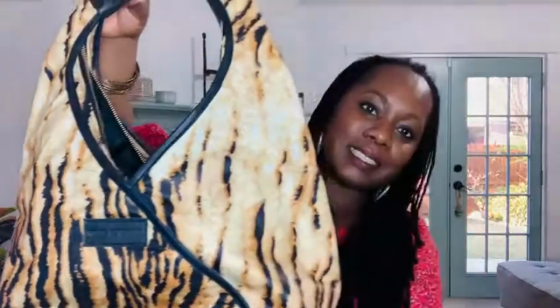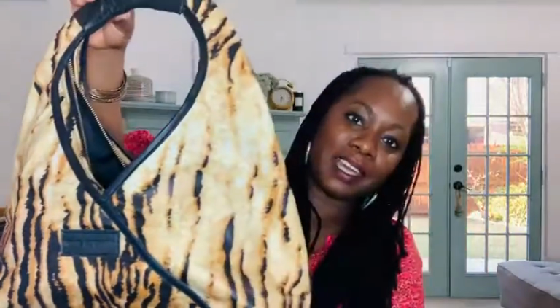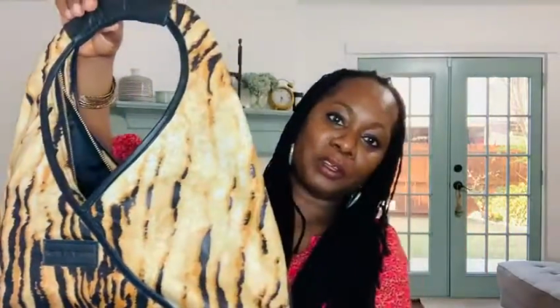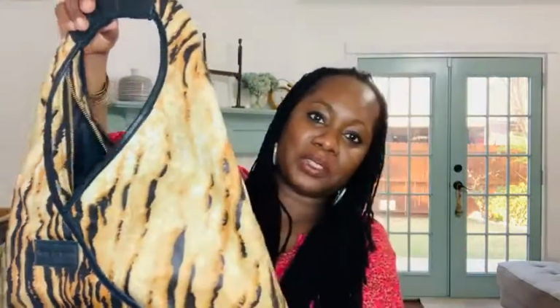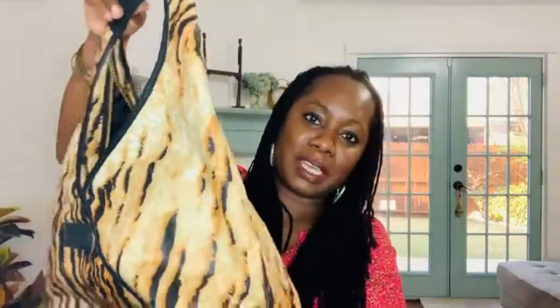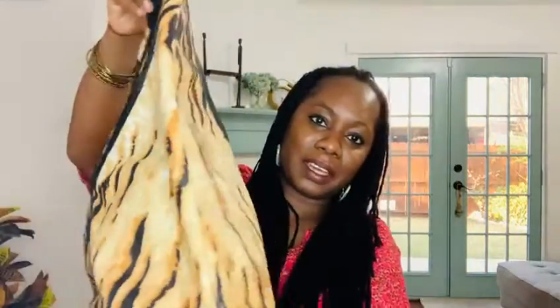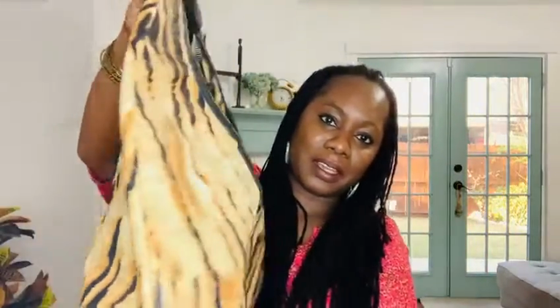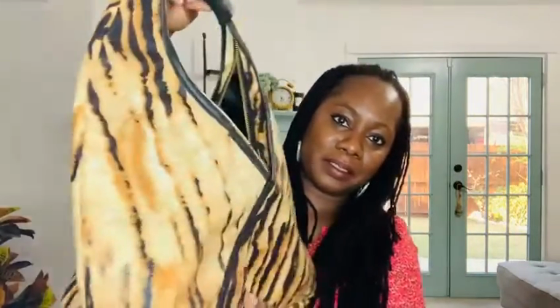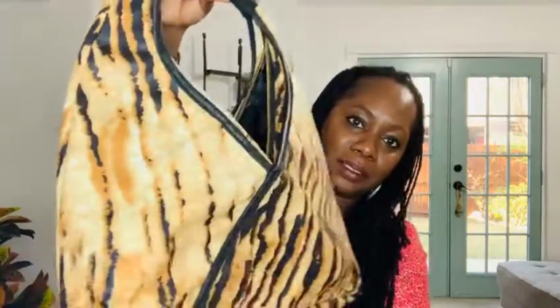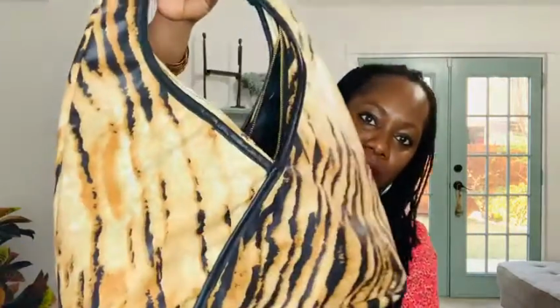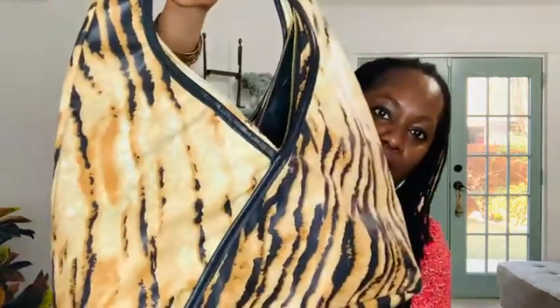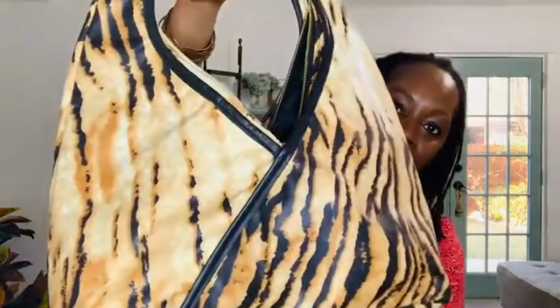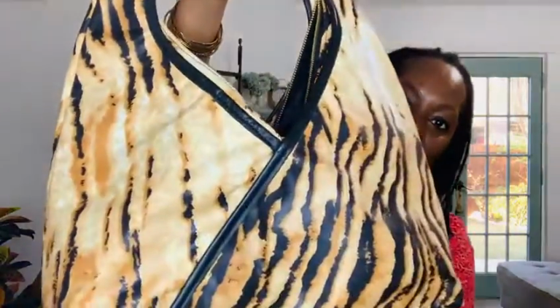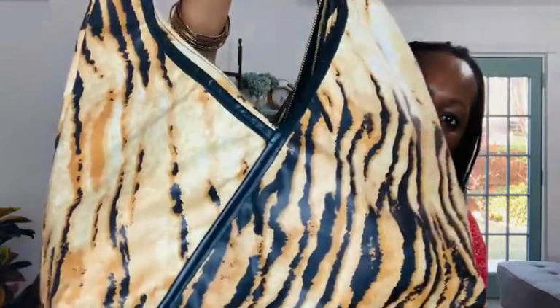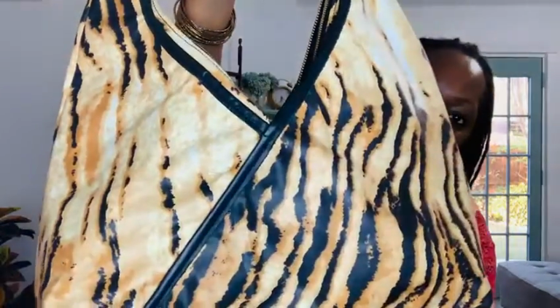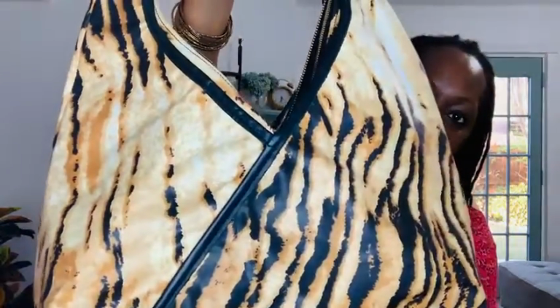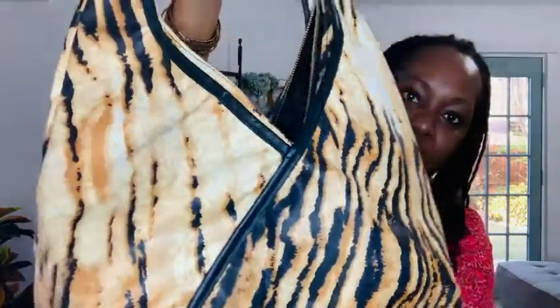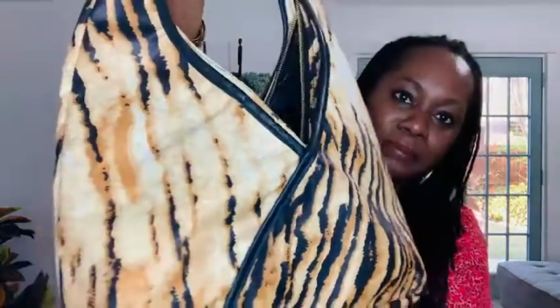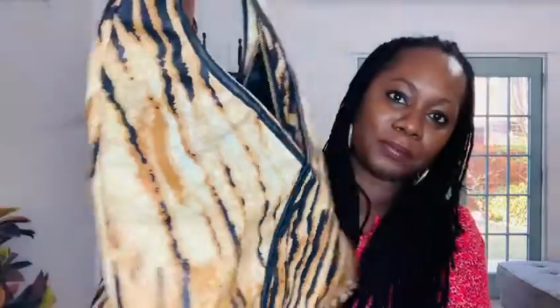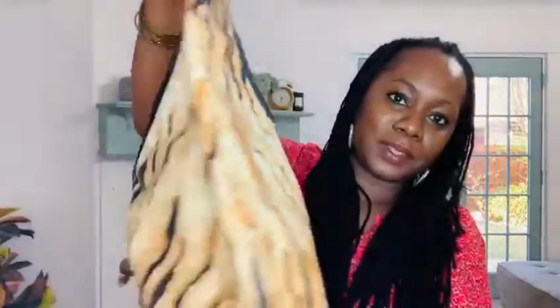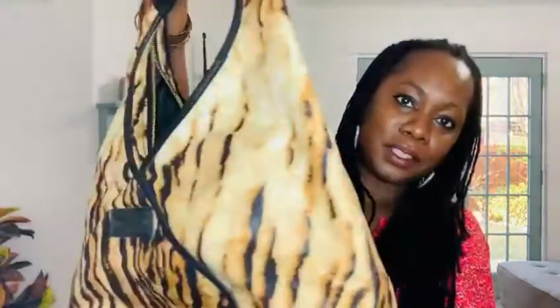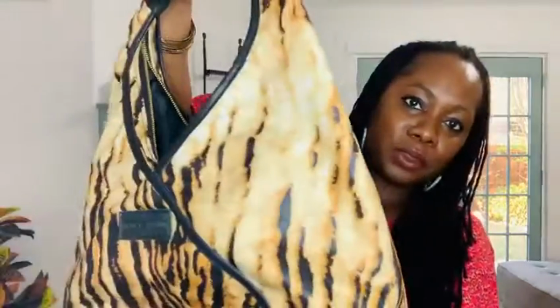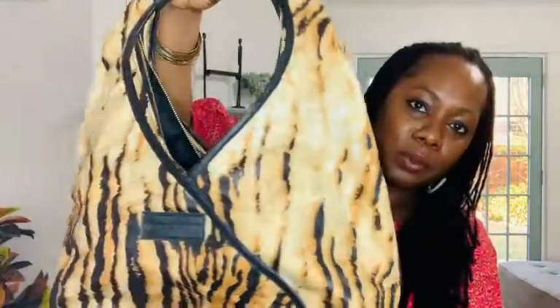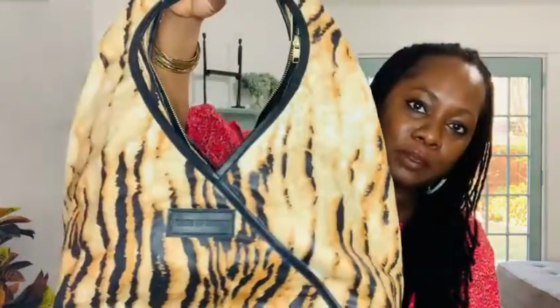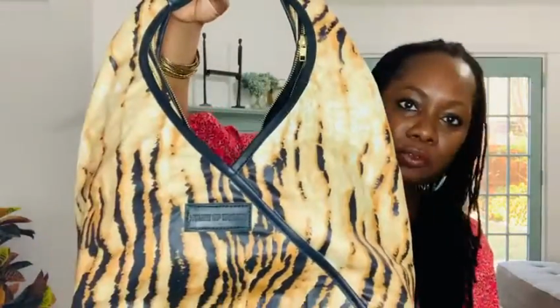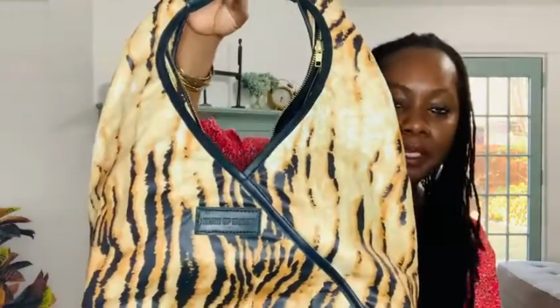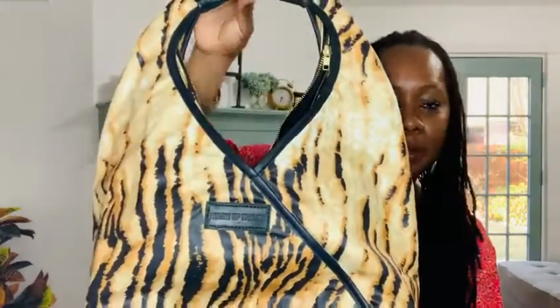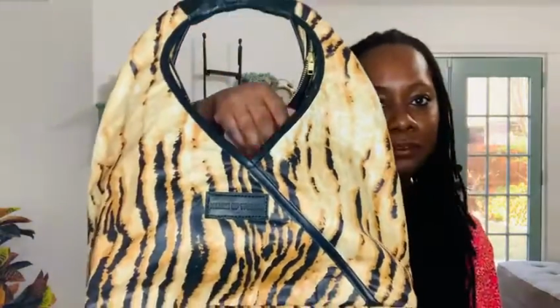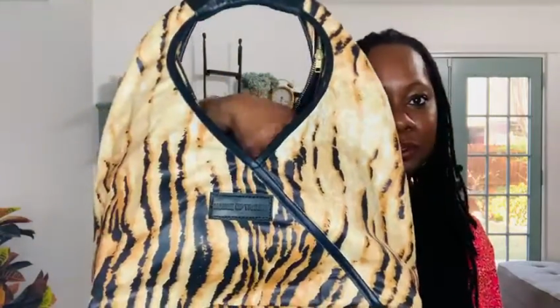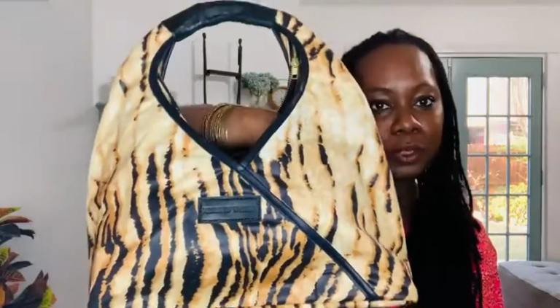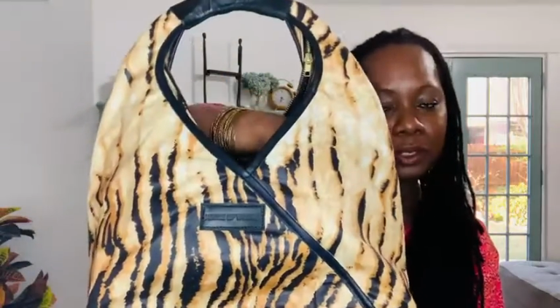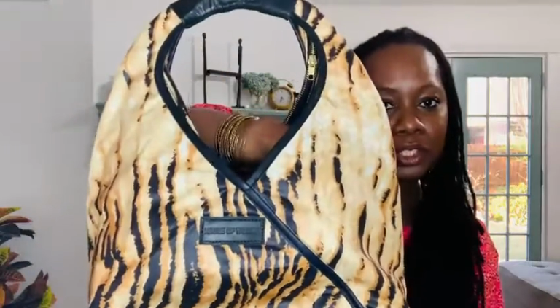Say hello to Nikkei, guys. This is the Nikkei bag from the House of Takura brand. These are on their website right now if you want to purchase.